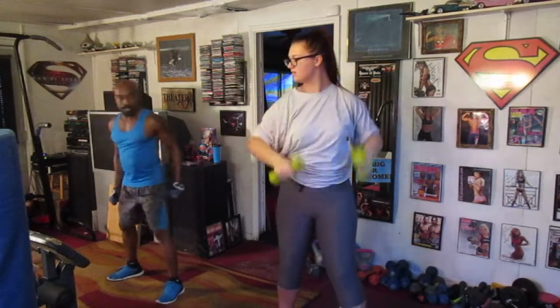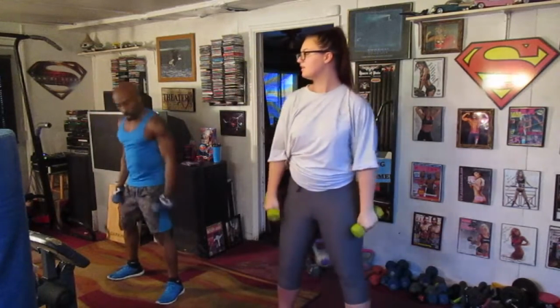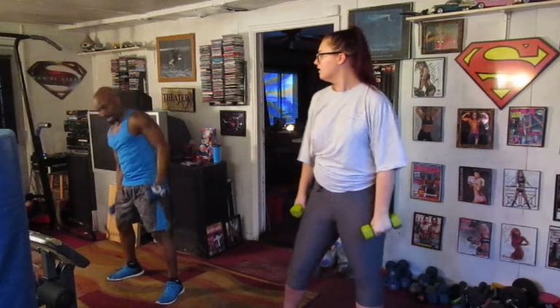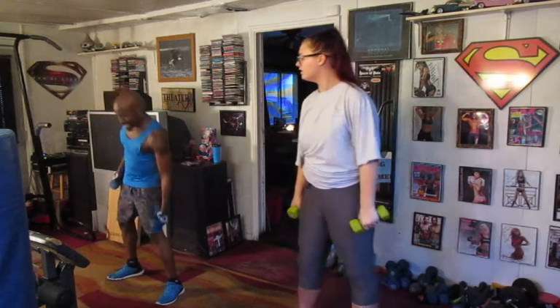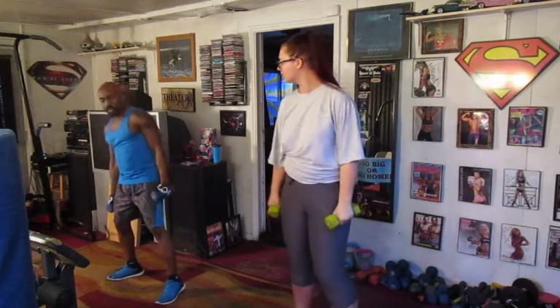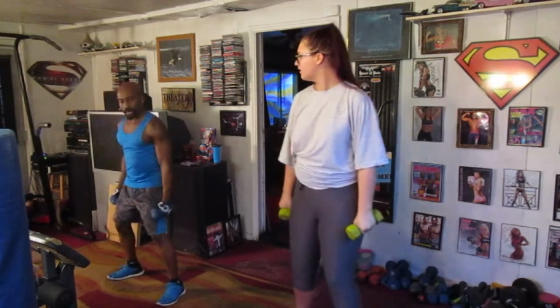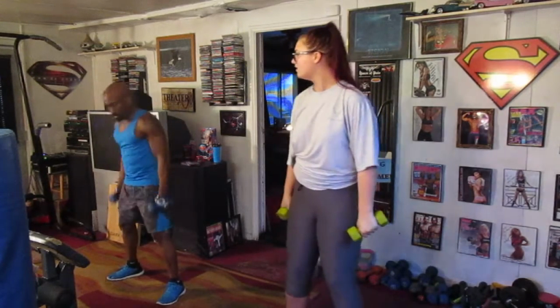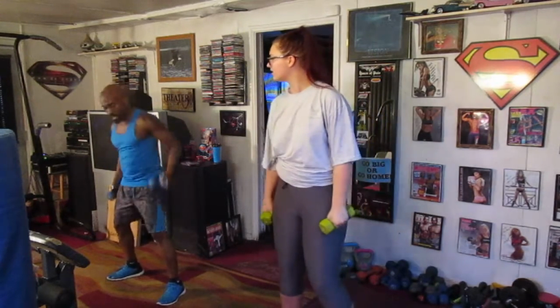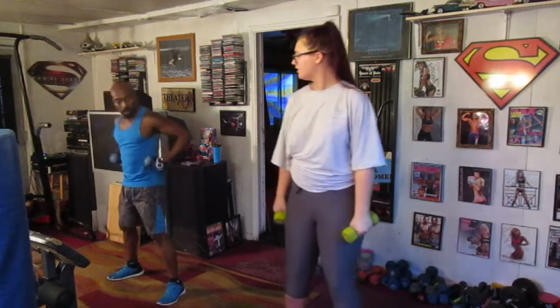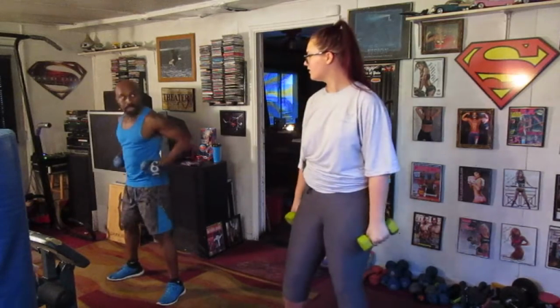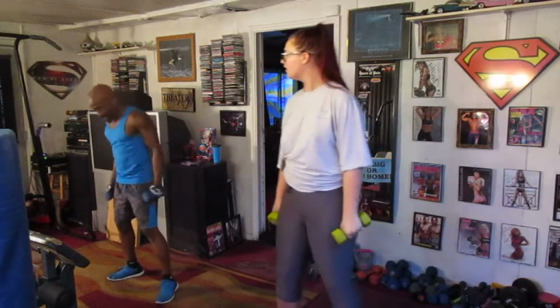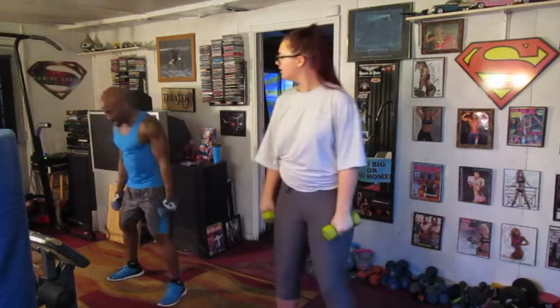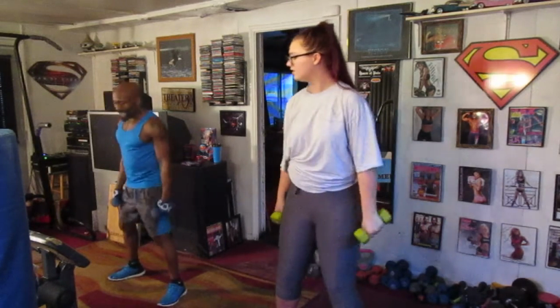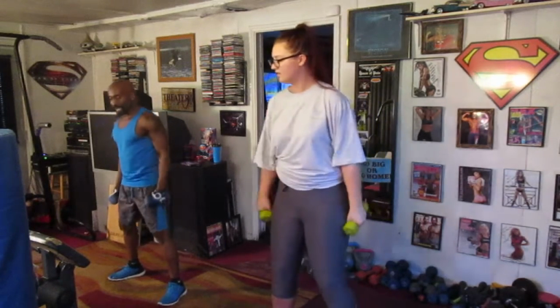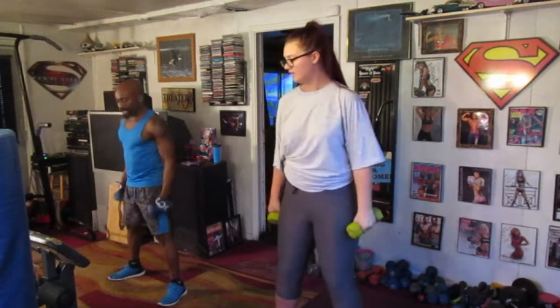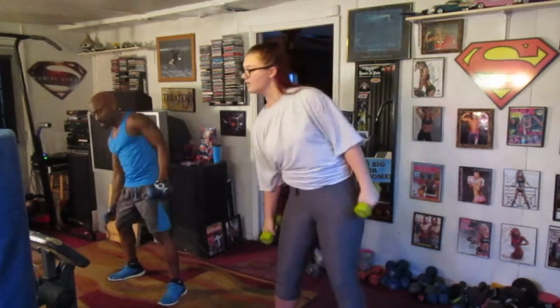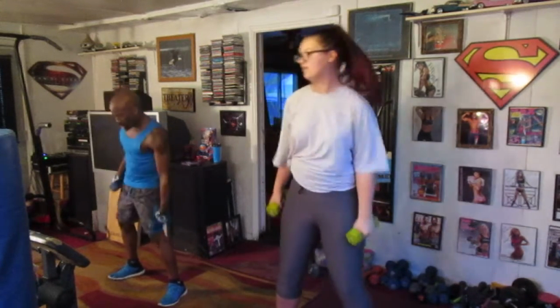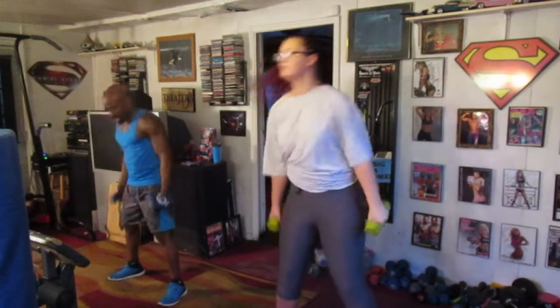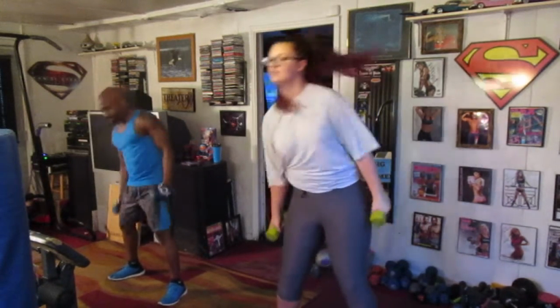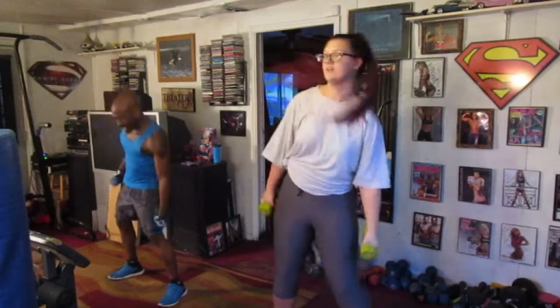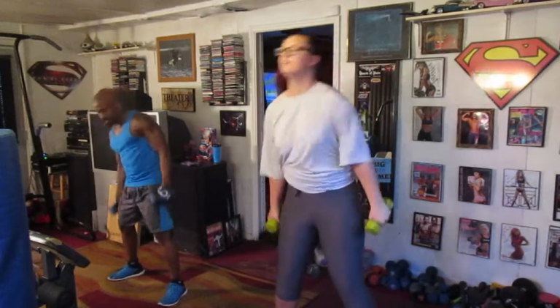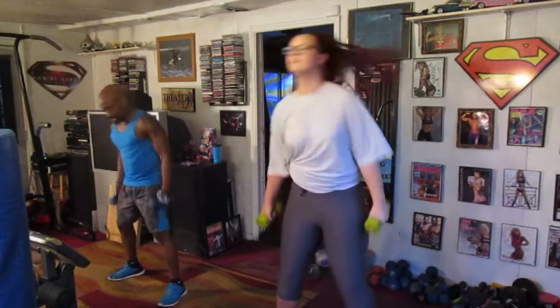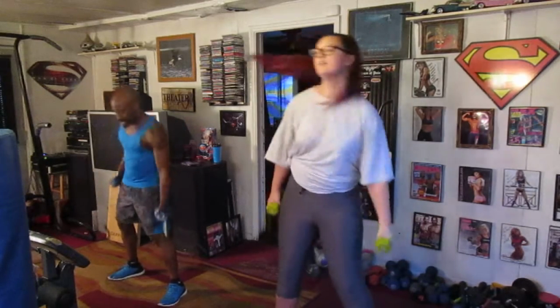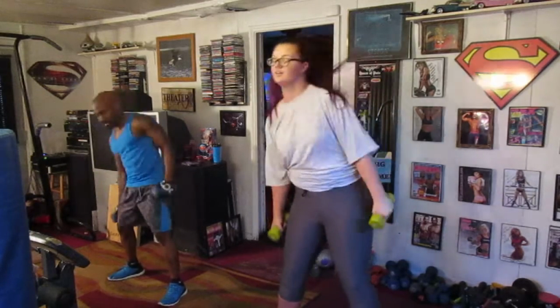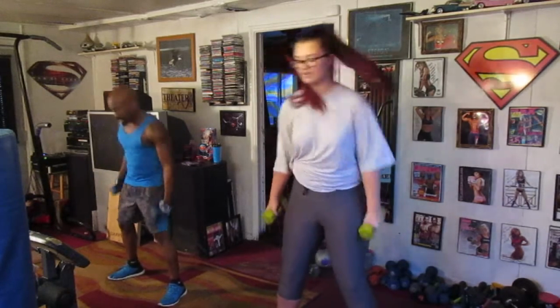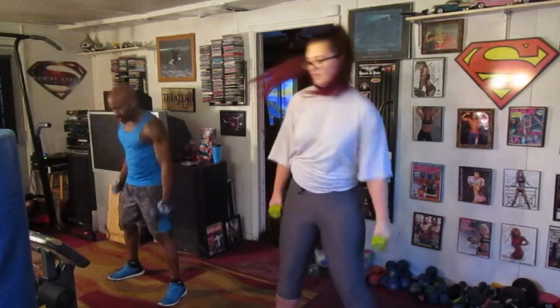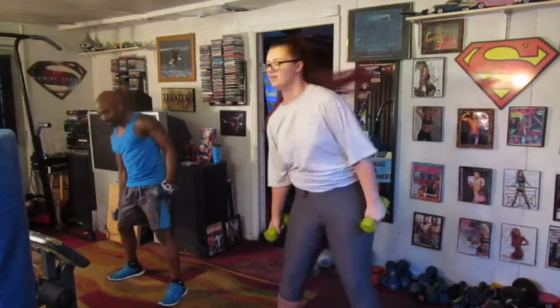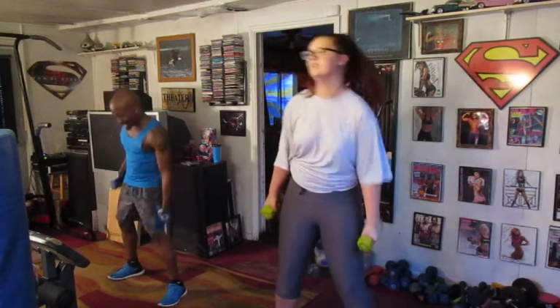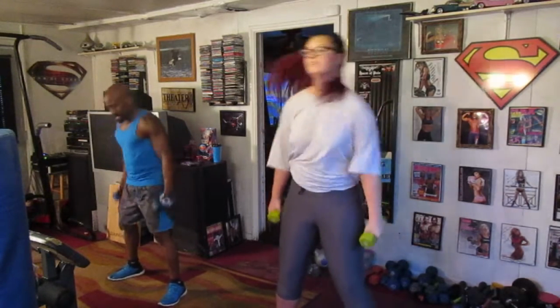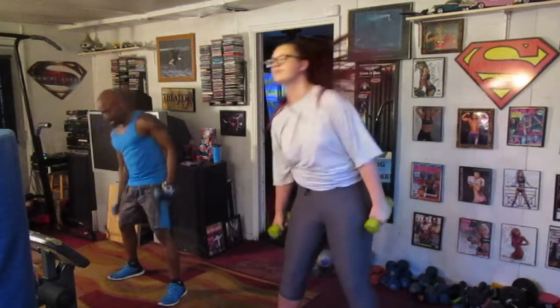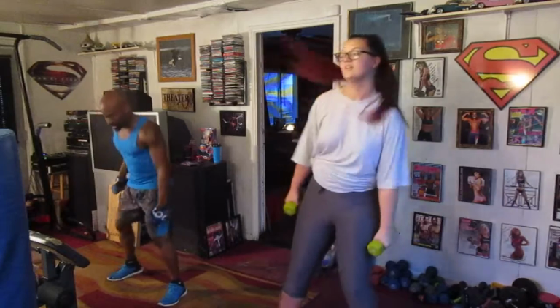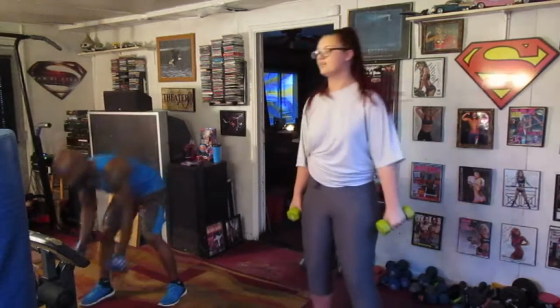Now we do 20 this side to side. 2, 3, 4, 5, 6, 7, 8, 9, 10, 12, 13, 14, 16, 18, 19, 20. Set them down.